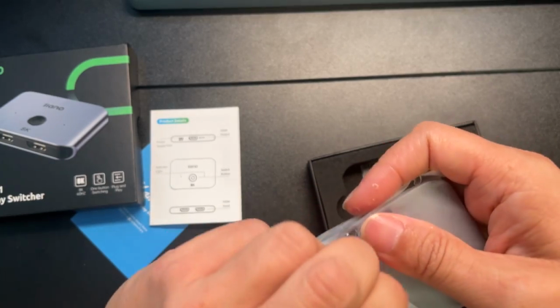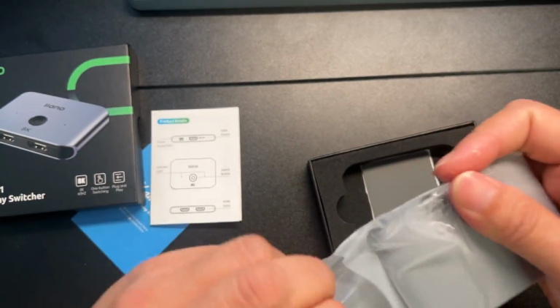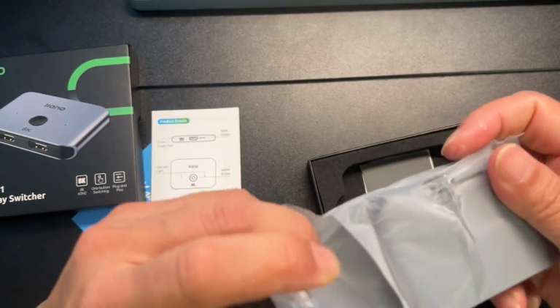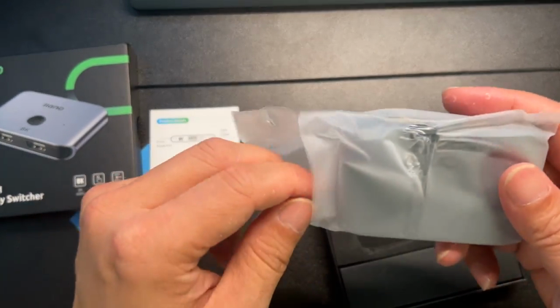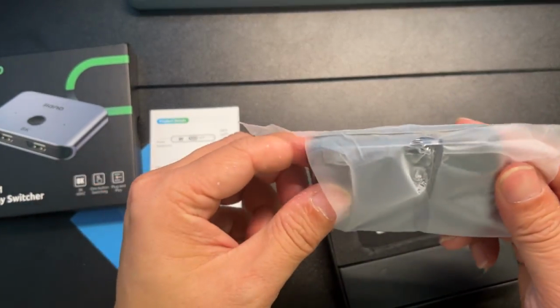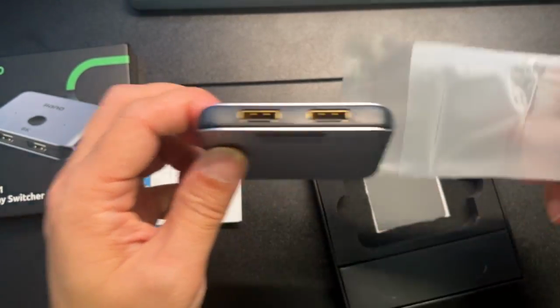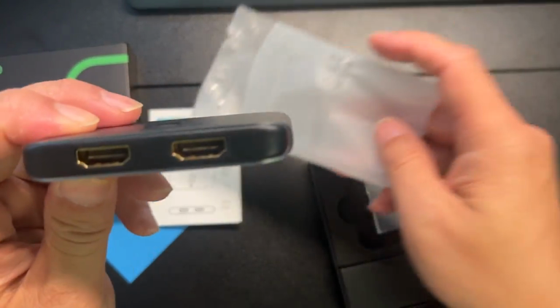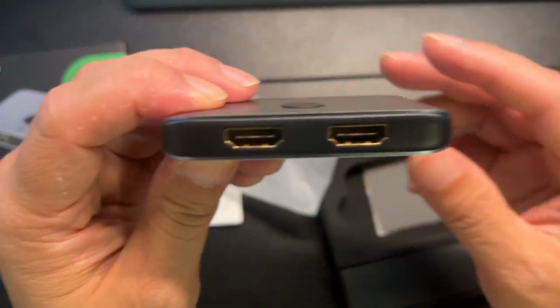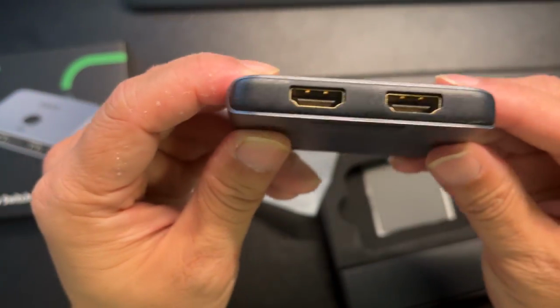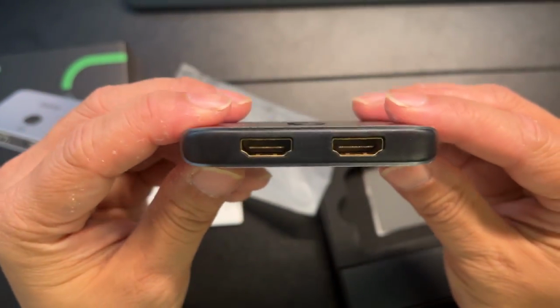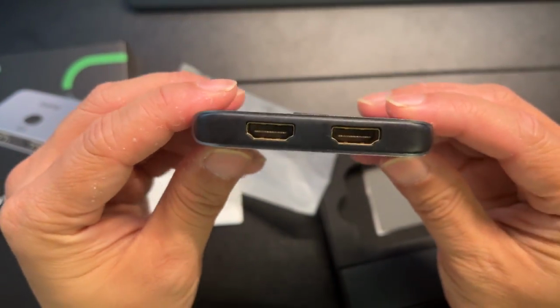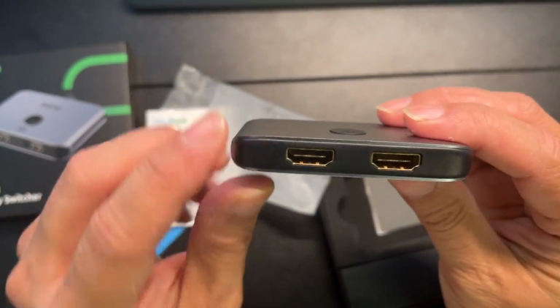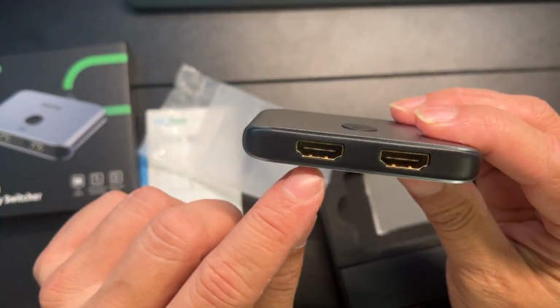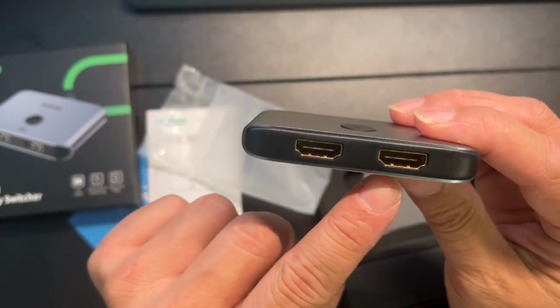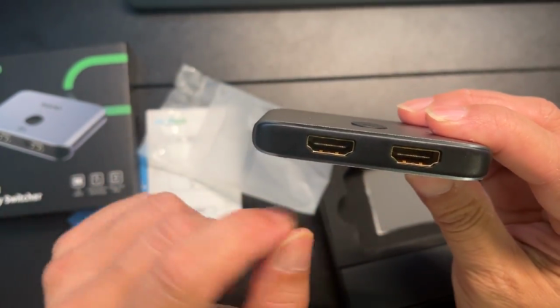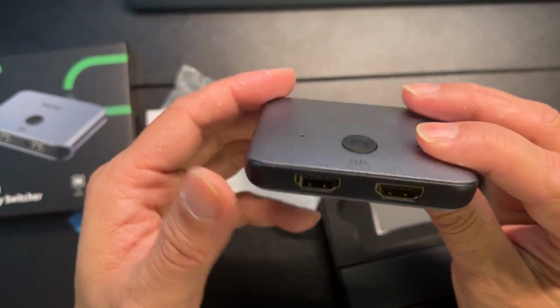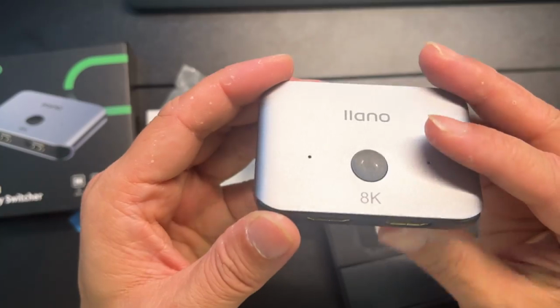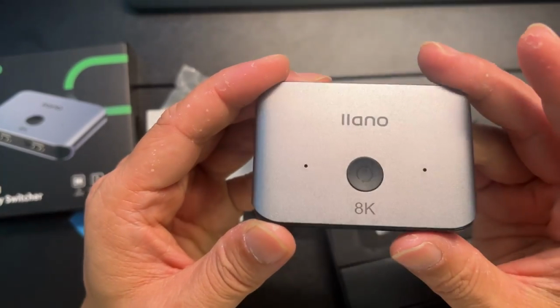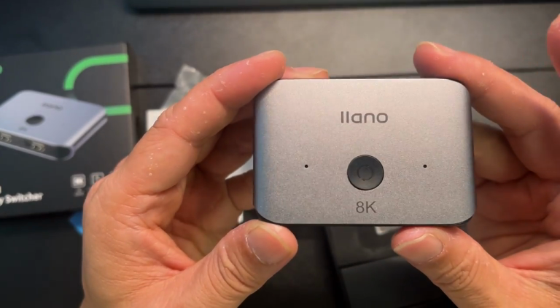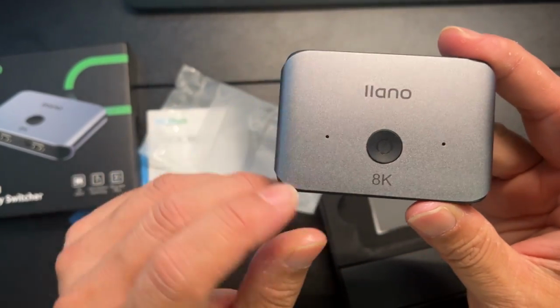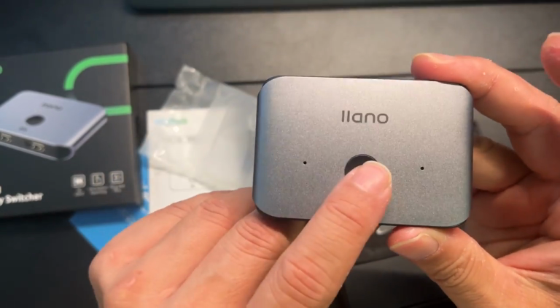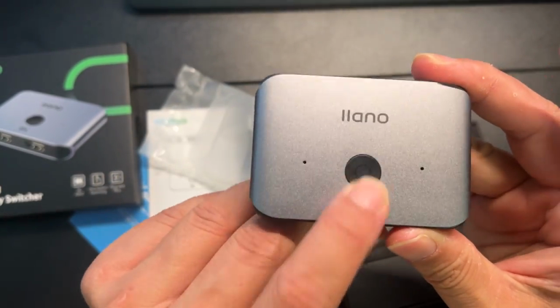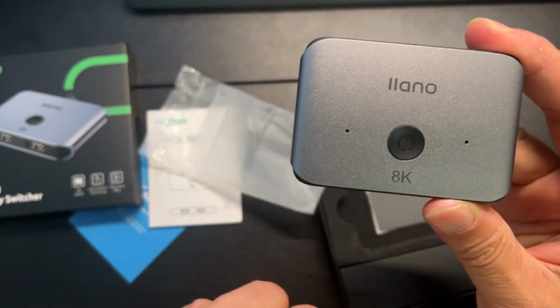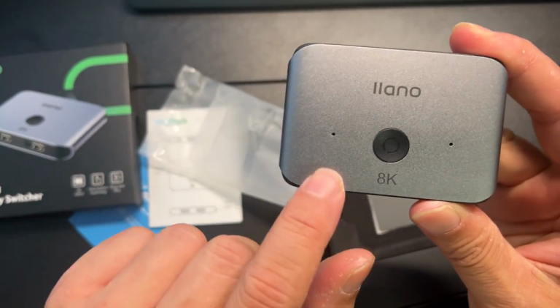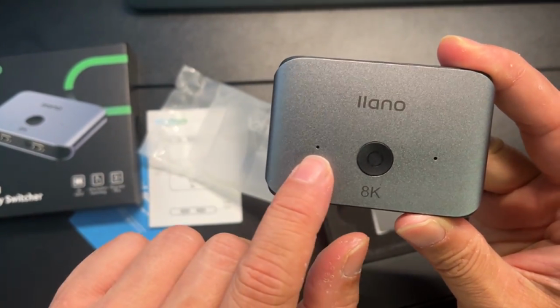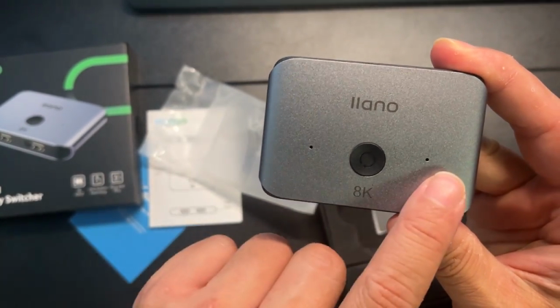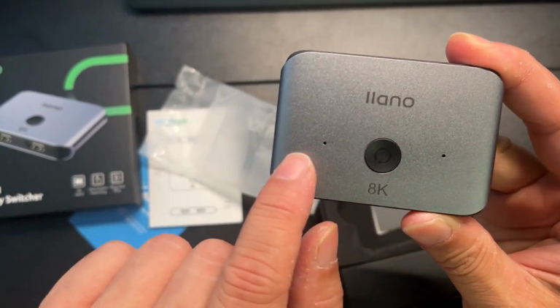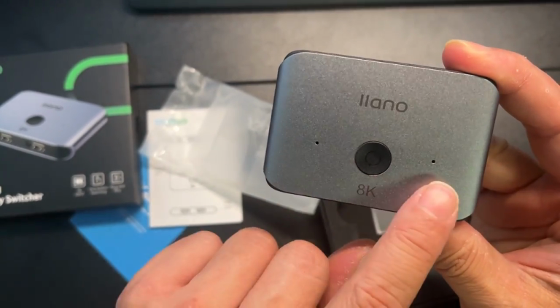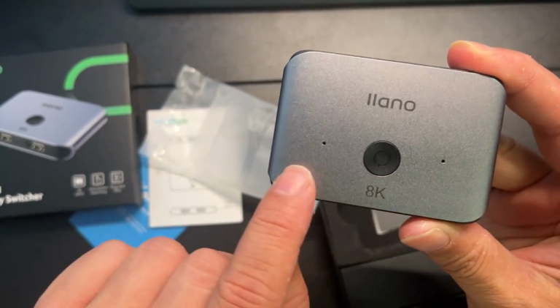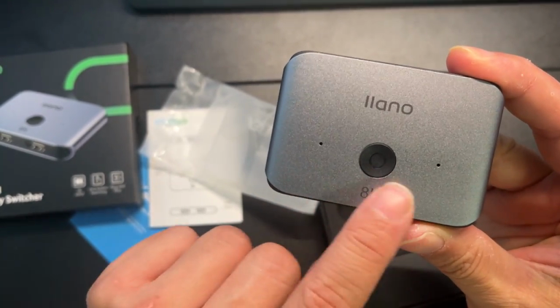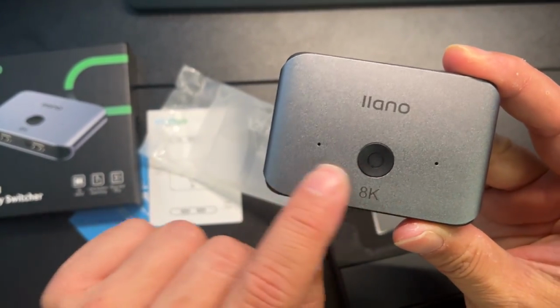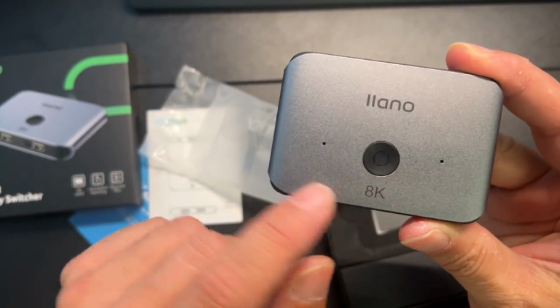Click the button — it's very nice and clicky. Up front you have the two HDMI inputs. On top is the clicker, and it has an LED light so you know which input is active.